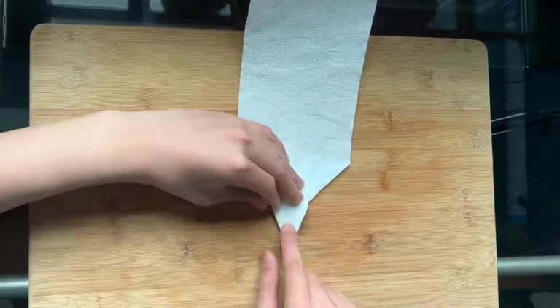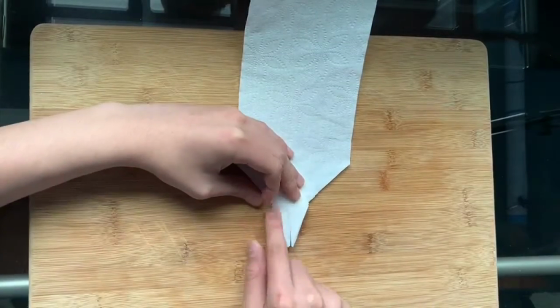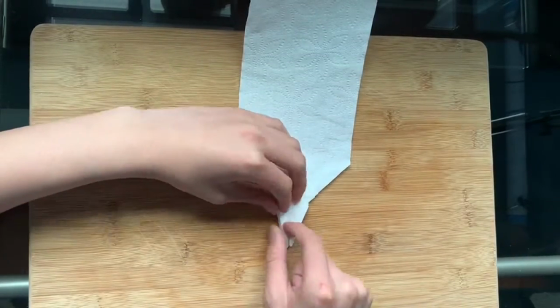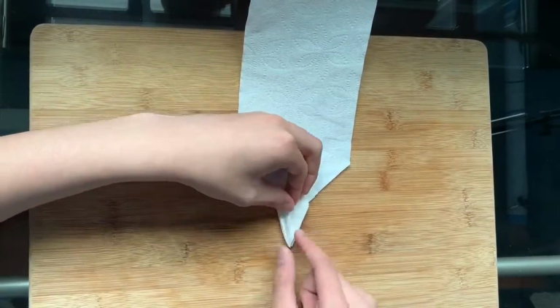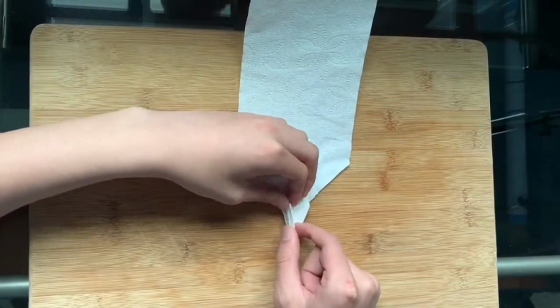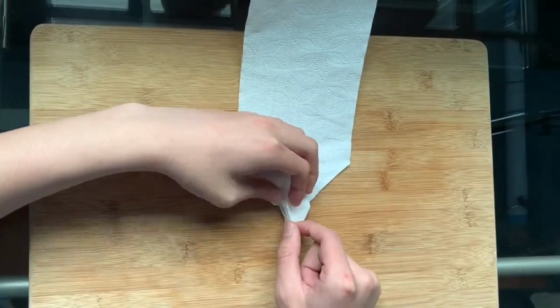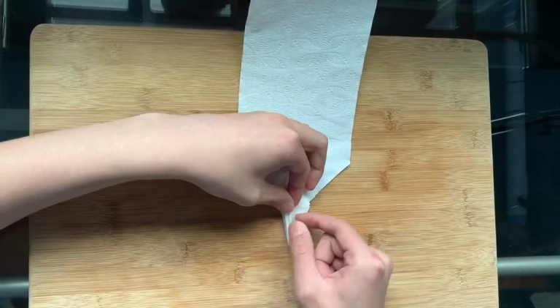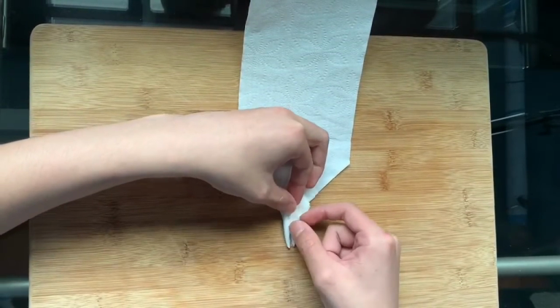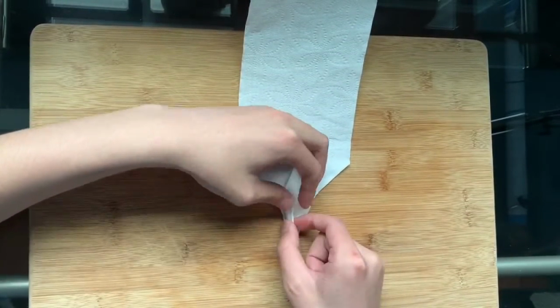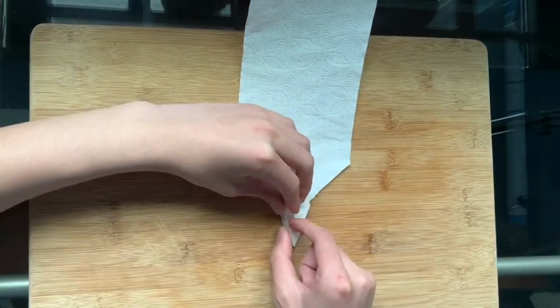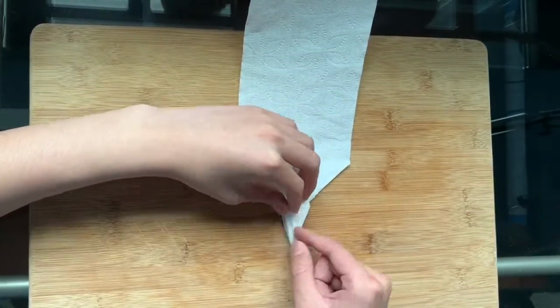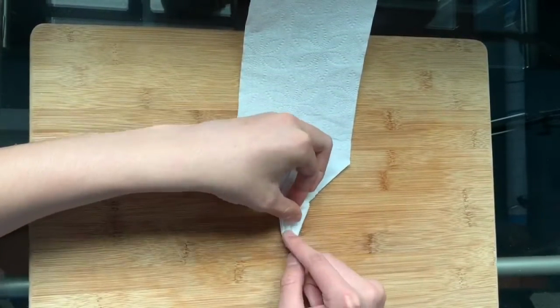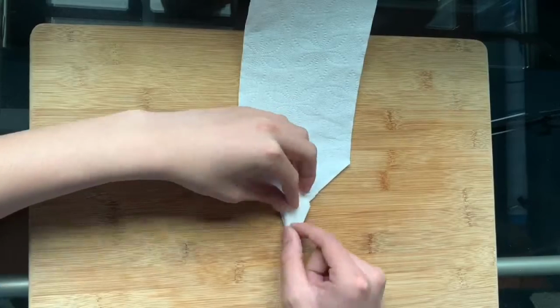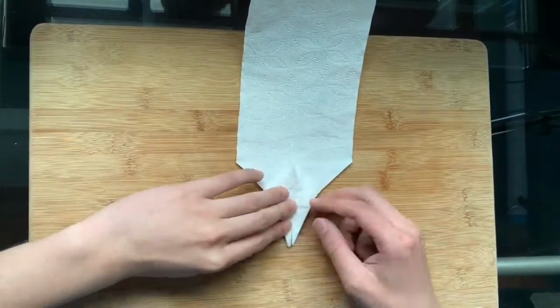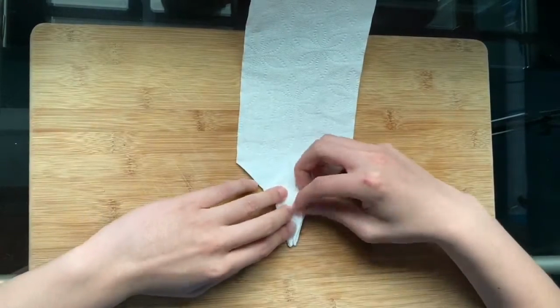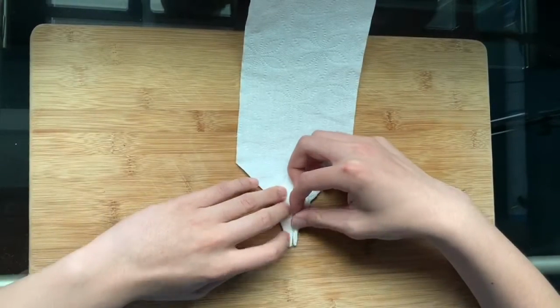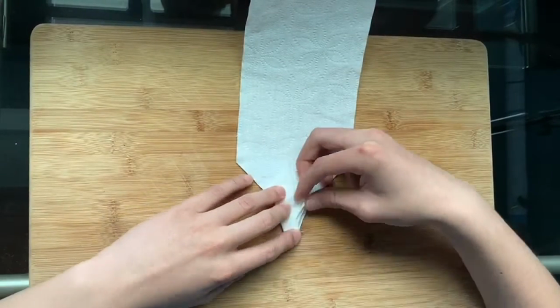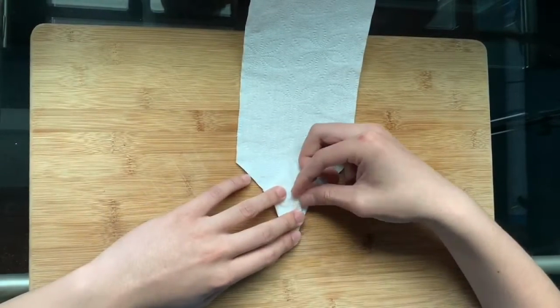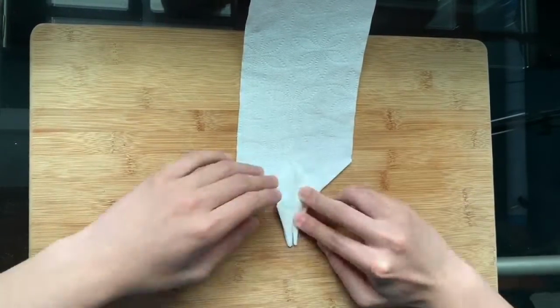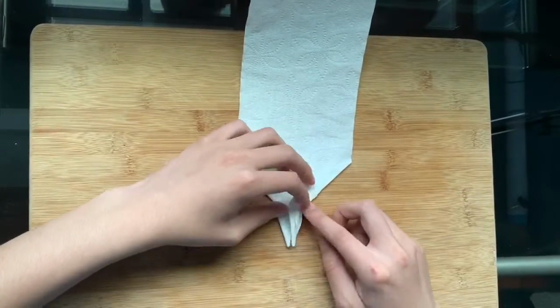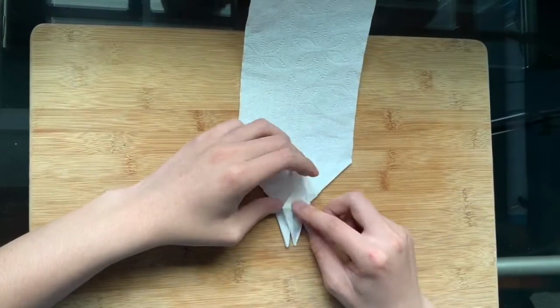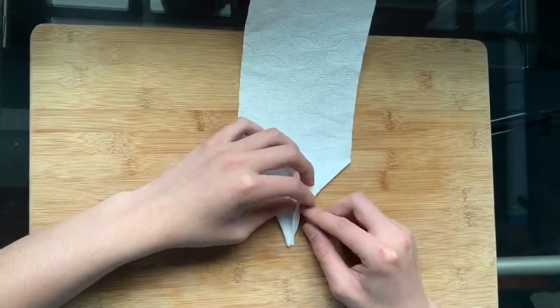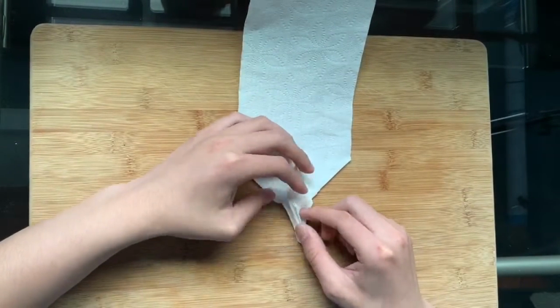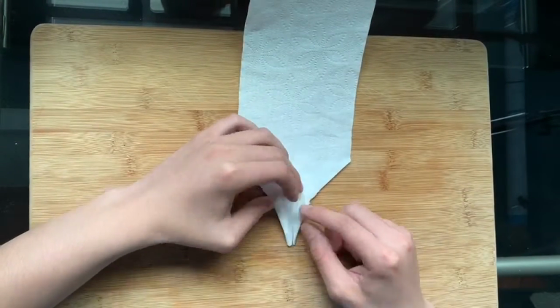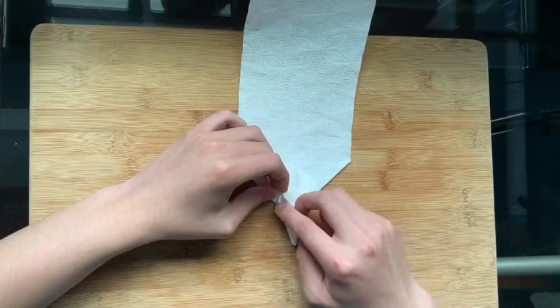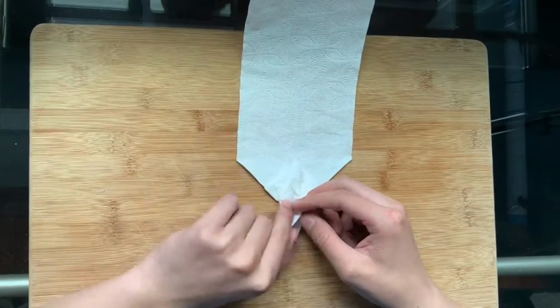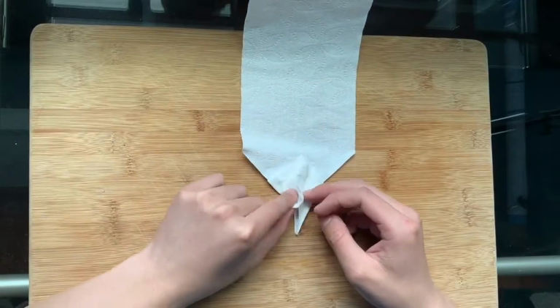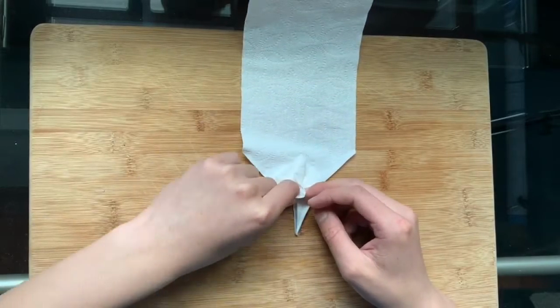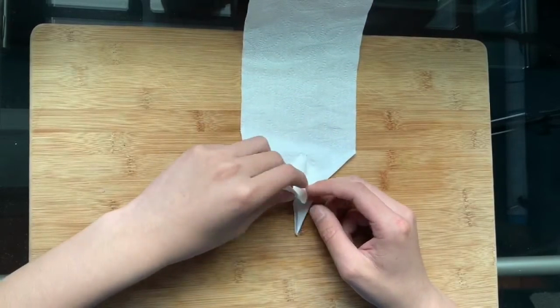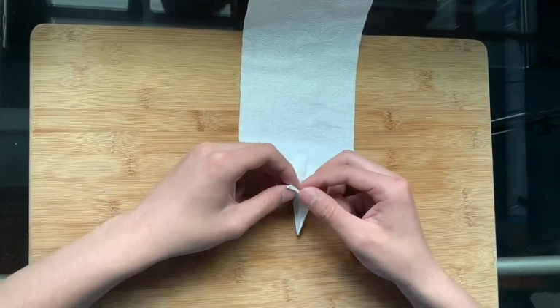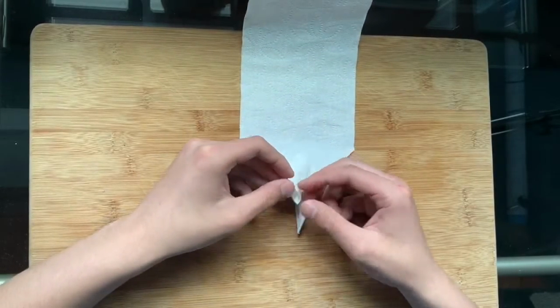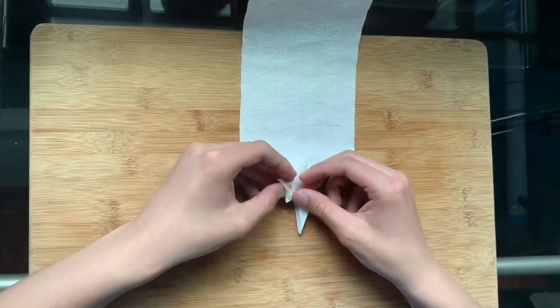Fold the bottom edges of the diamond to the center for the top and bottom layers. Next, inverse fold both legs upwards.